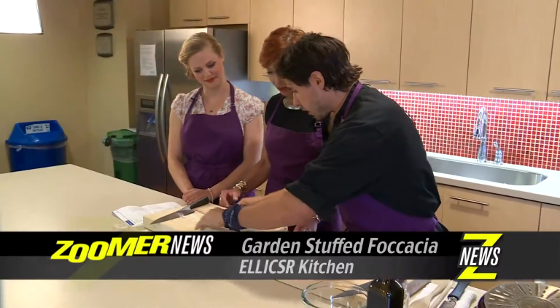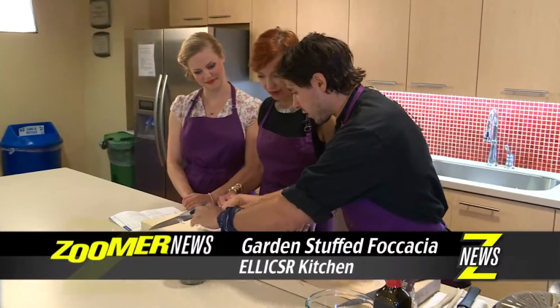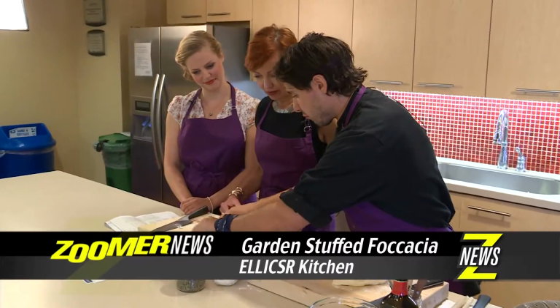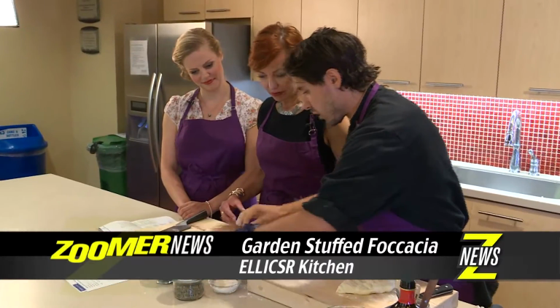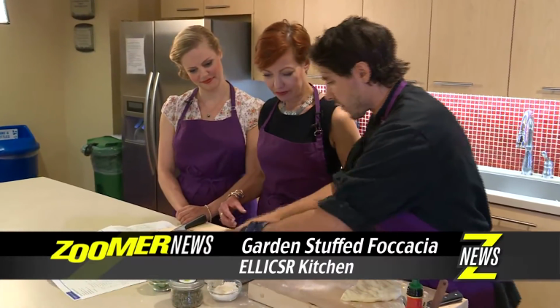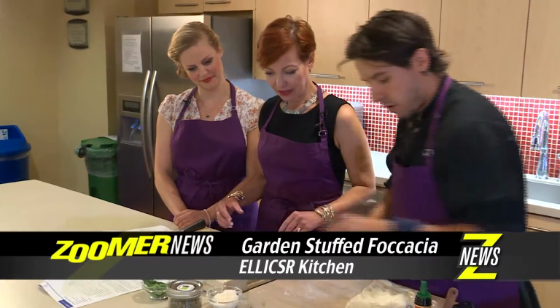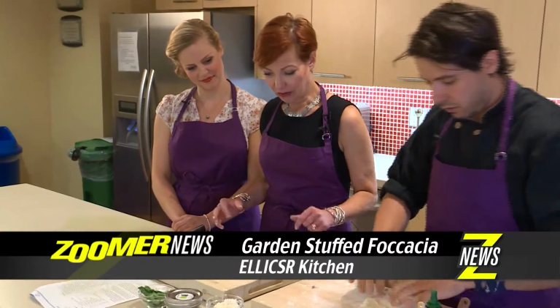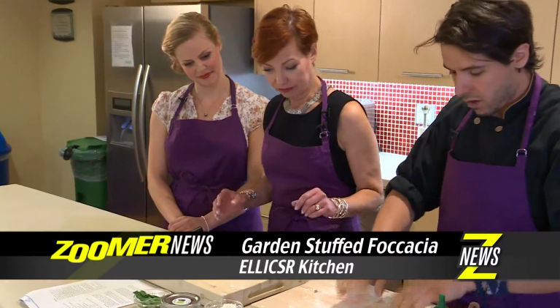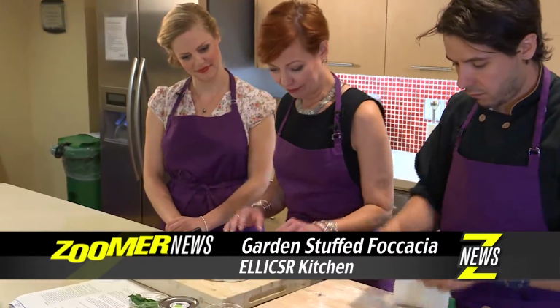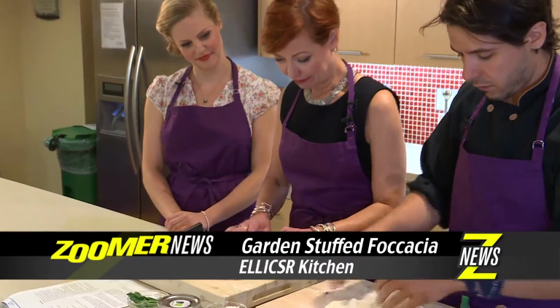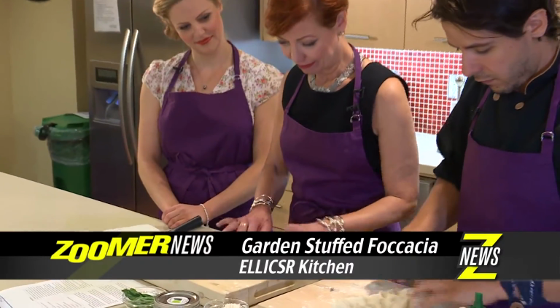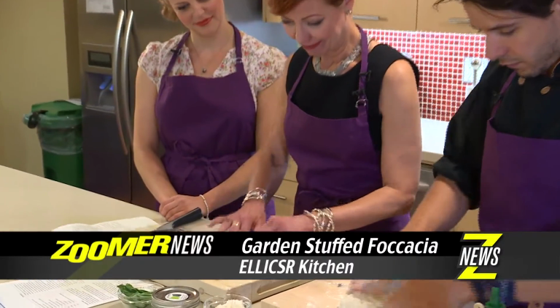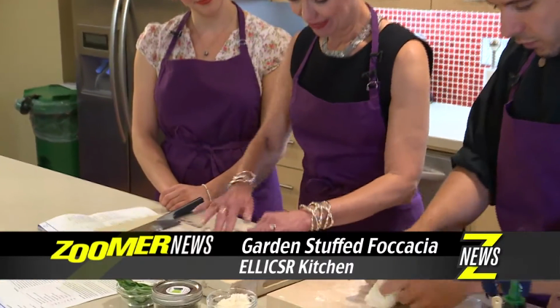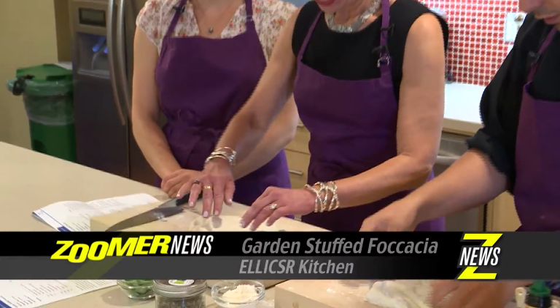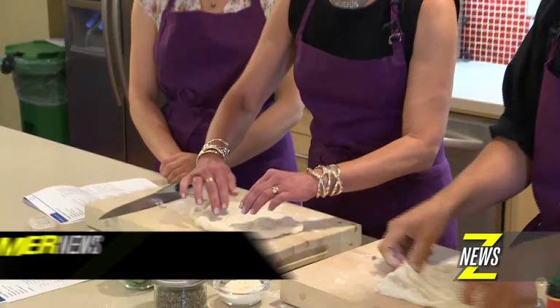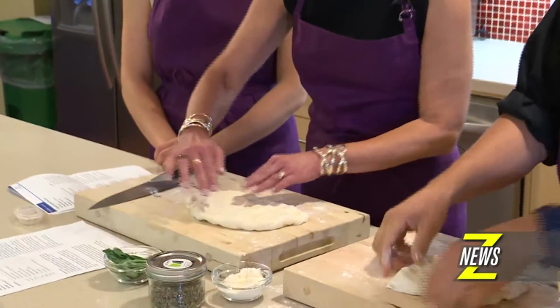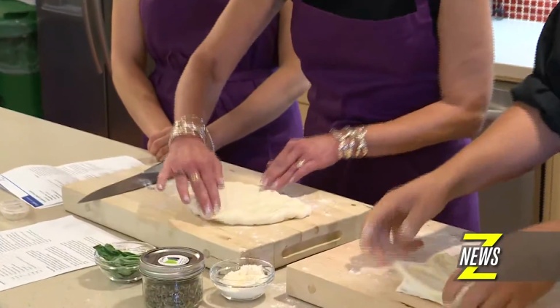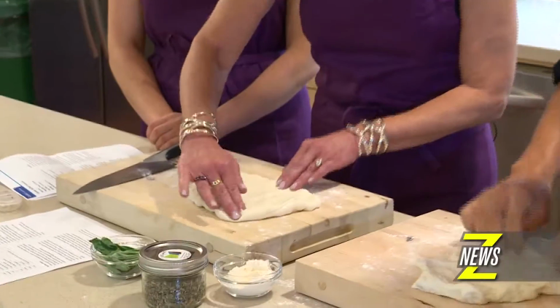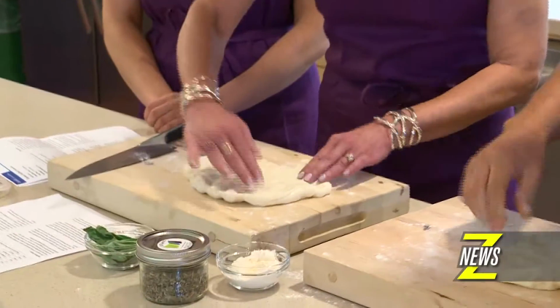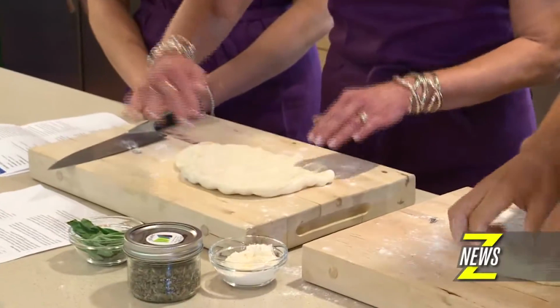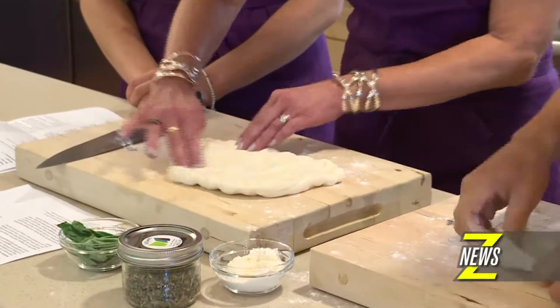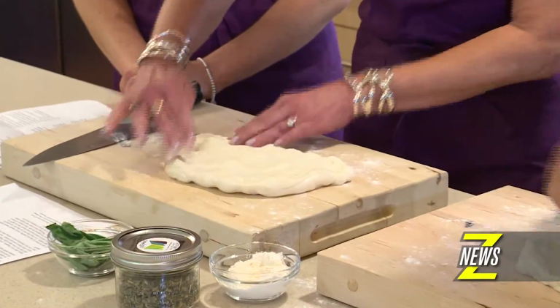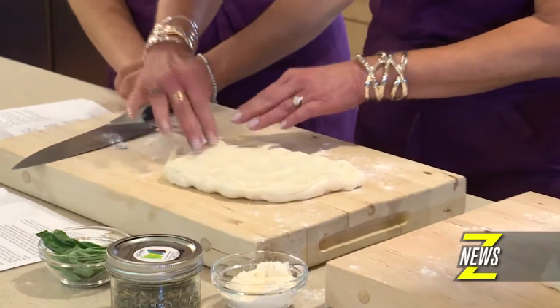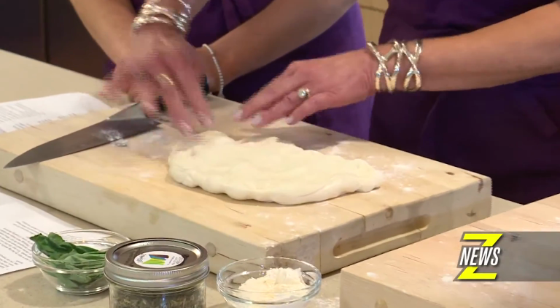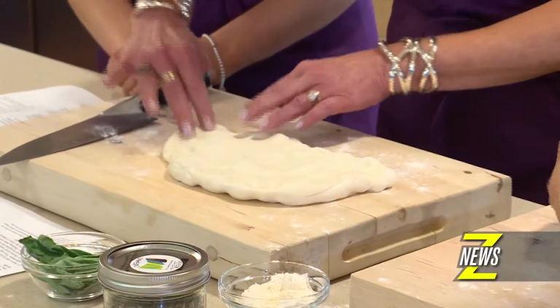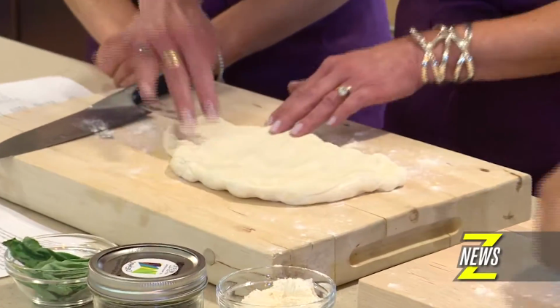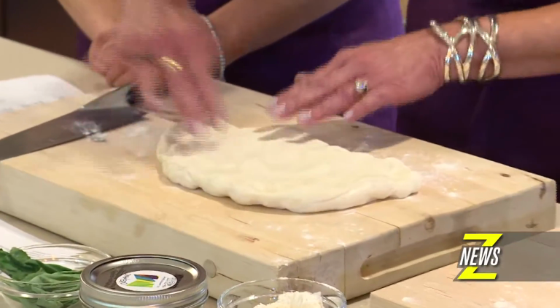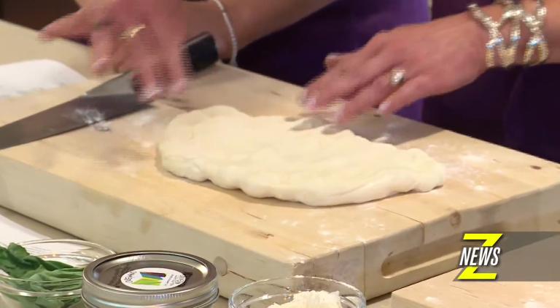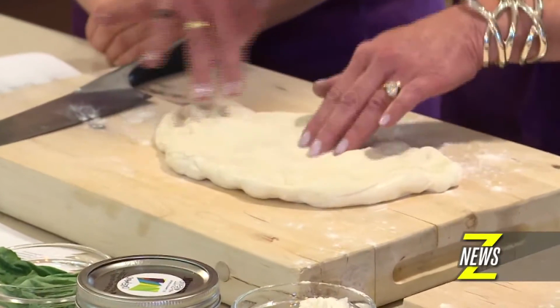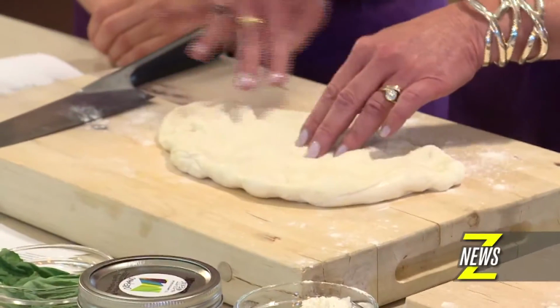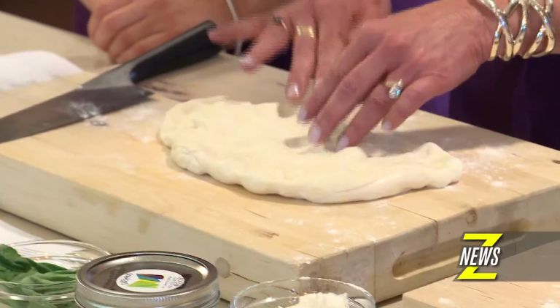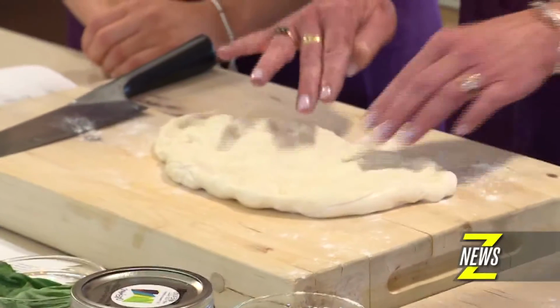All you've got to do is just use your fingers. Just sort of stretch it out like this. How do you know you aren't handling it too much? As long as you're not folding it in to each other, then it's fine.